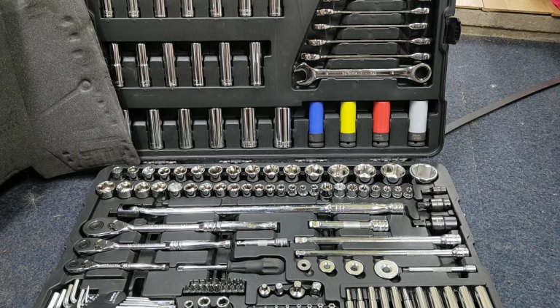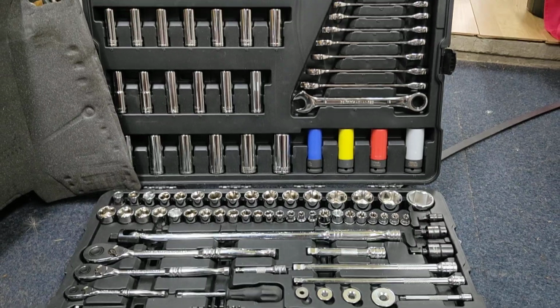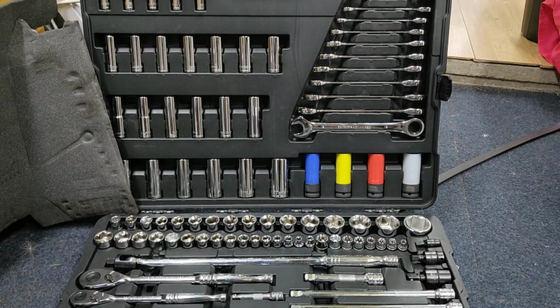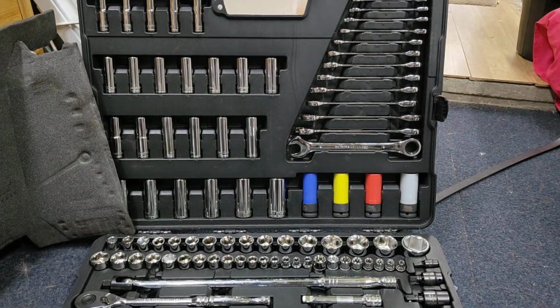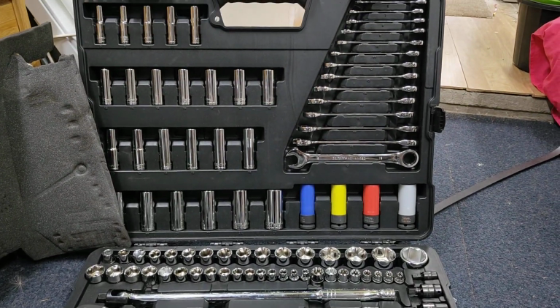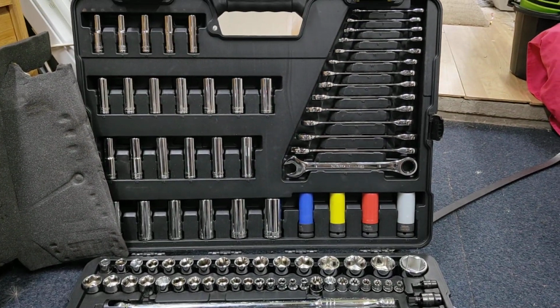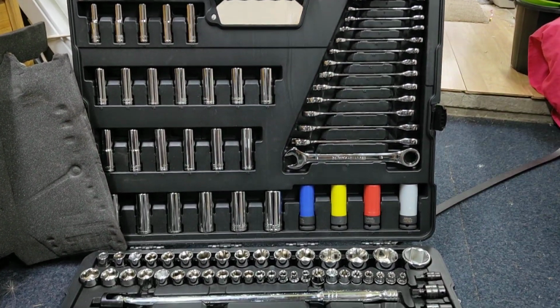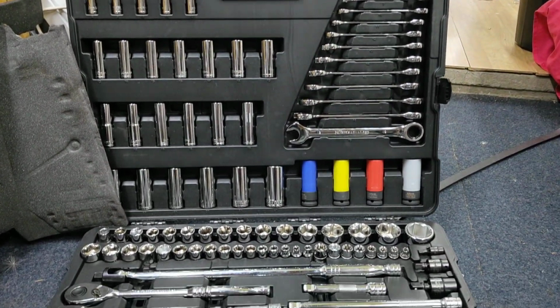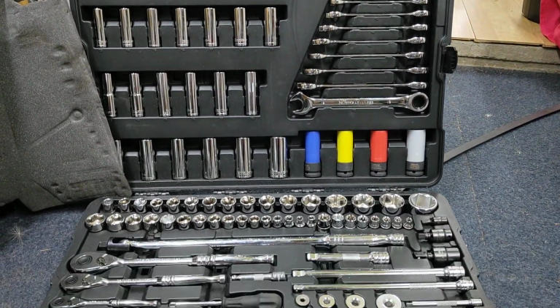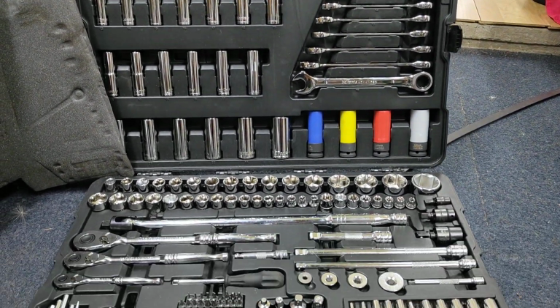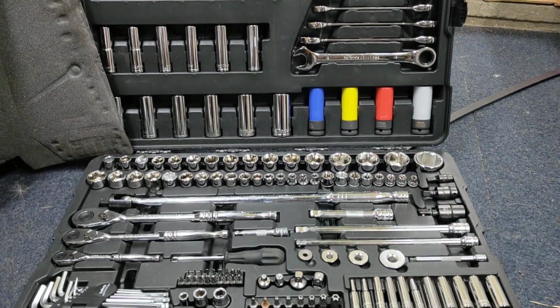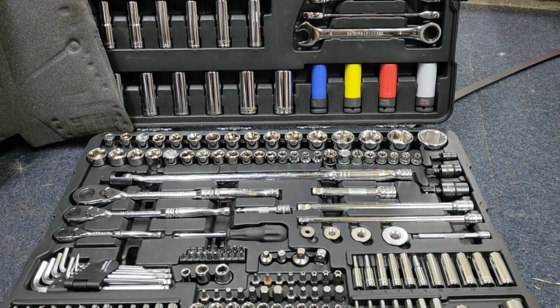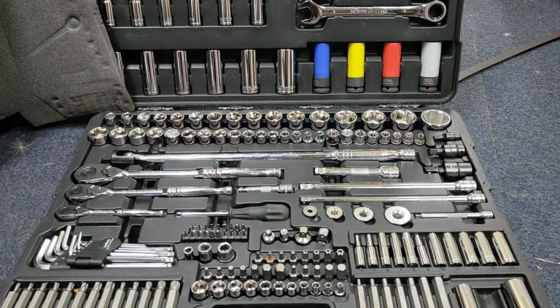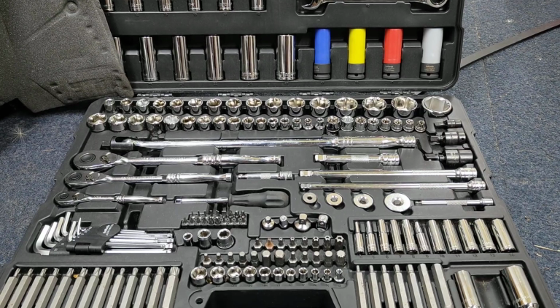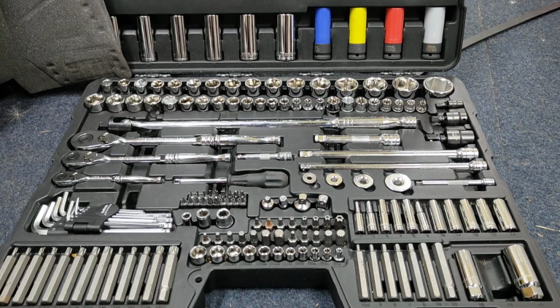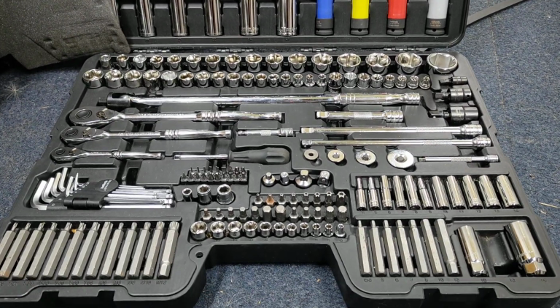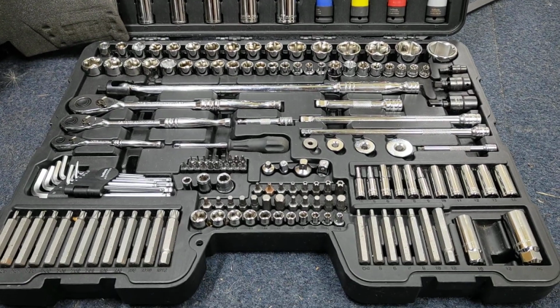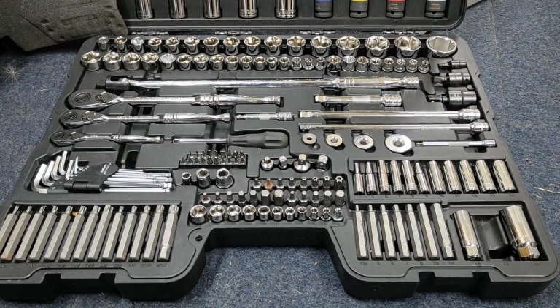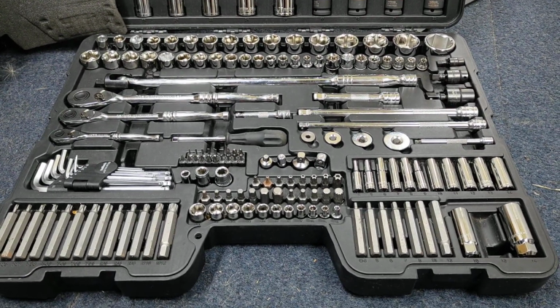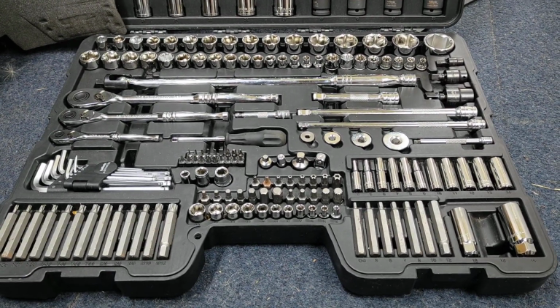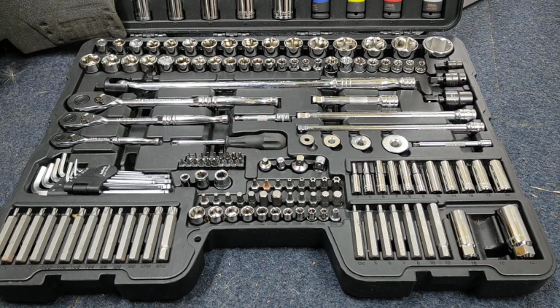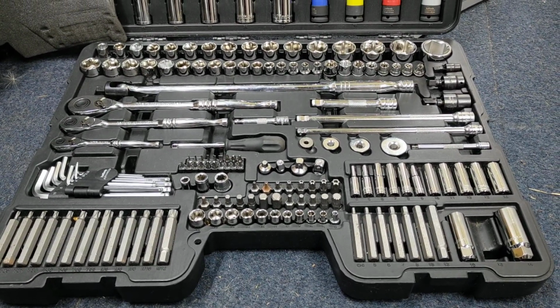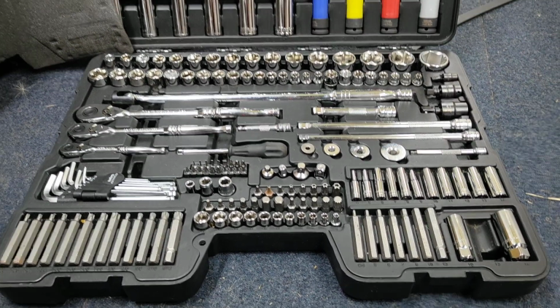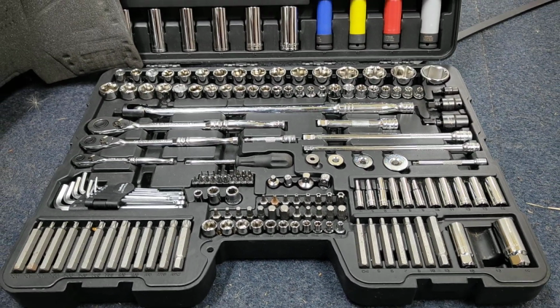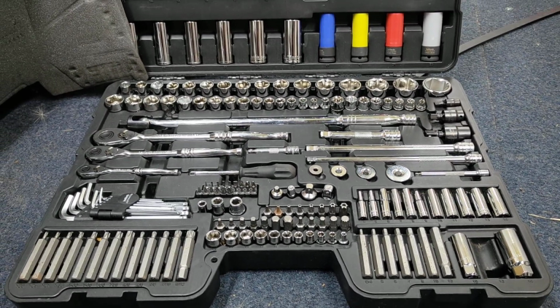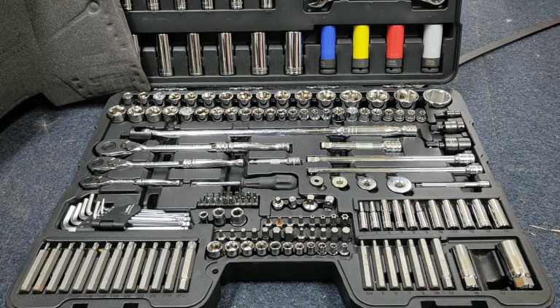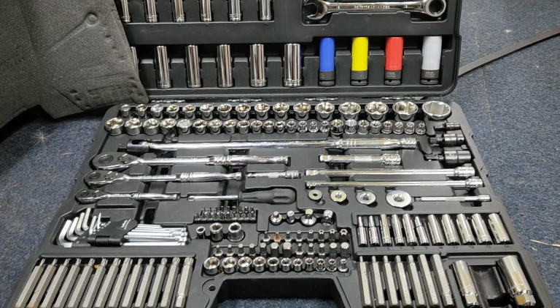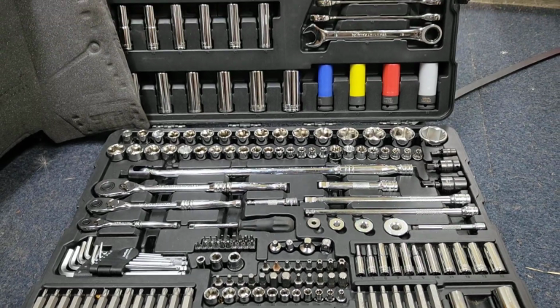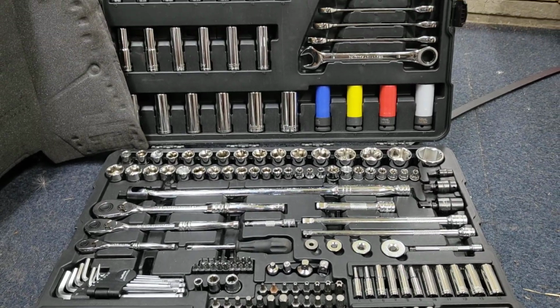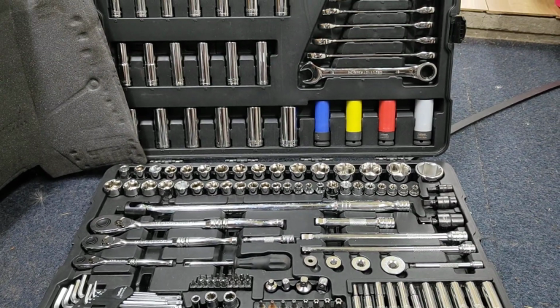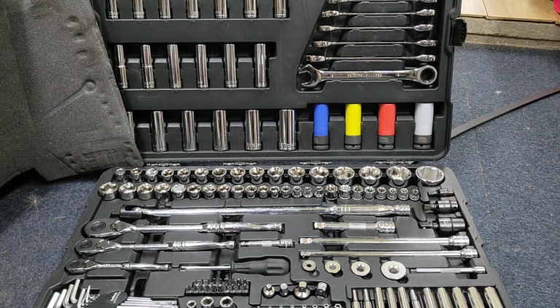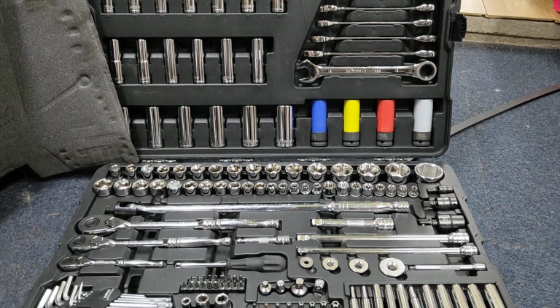So you might be thinking about buying one of the Halfords tool sets with the lifetime warranty, but you might not be sure how the warranty actually works. So I'm going to explain that — it shouldn't take too long.